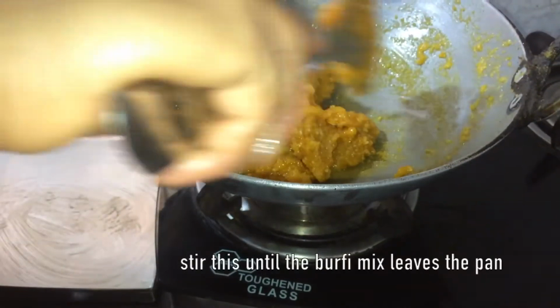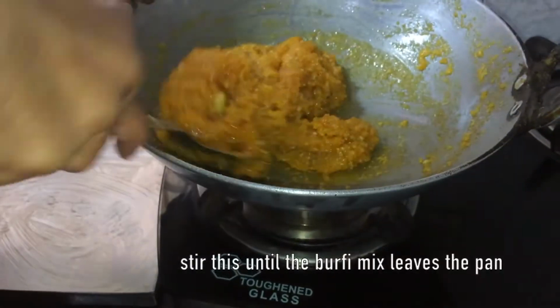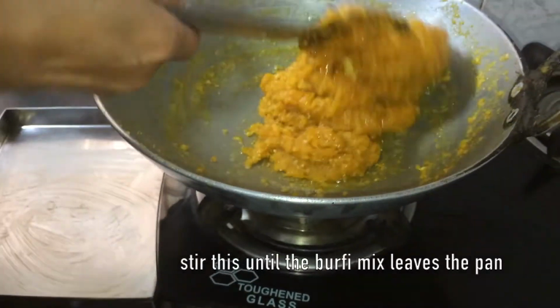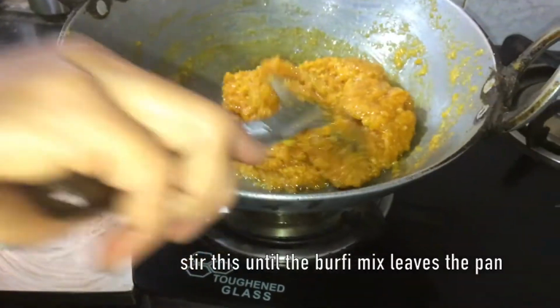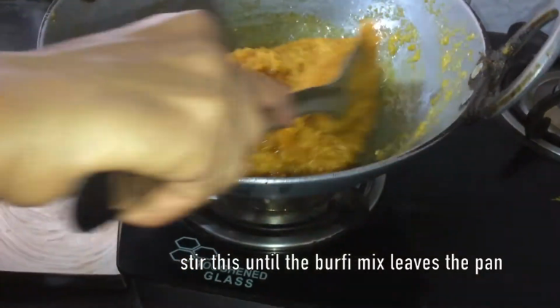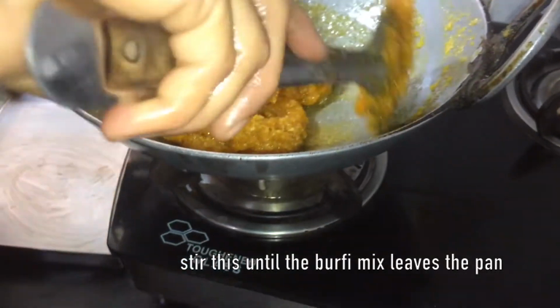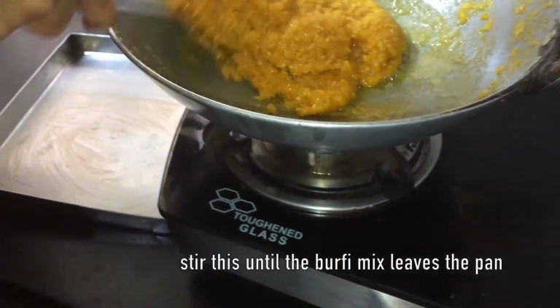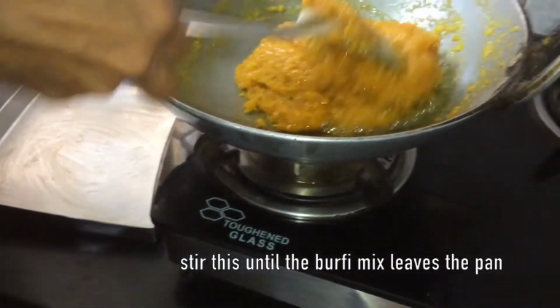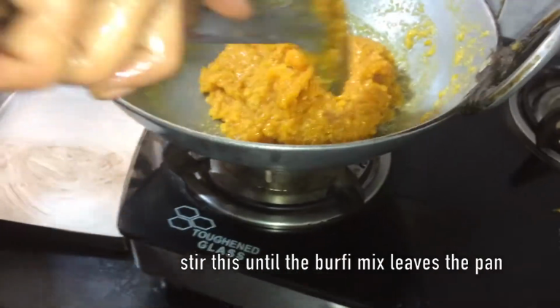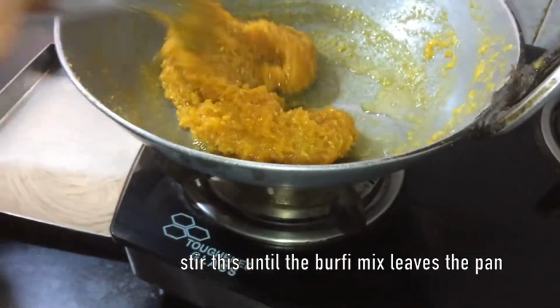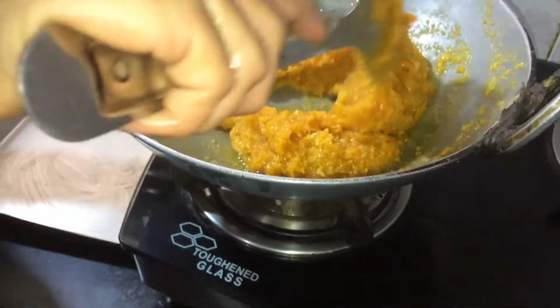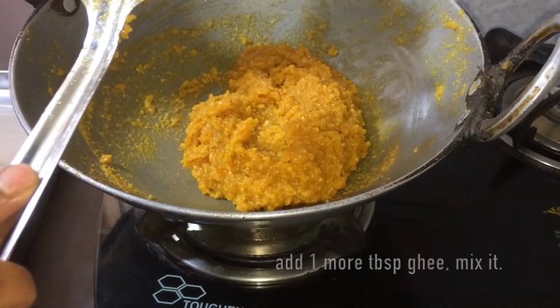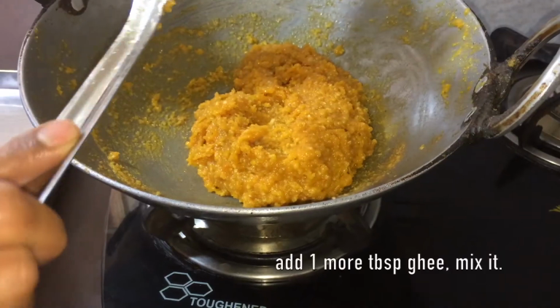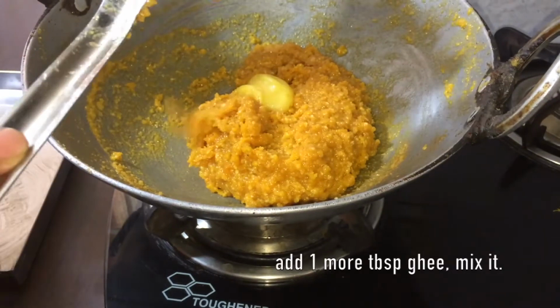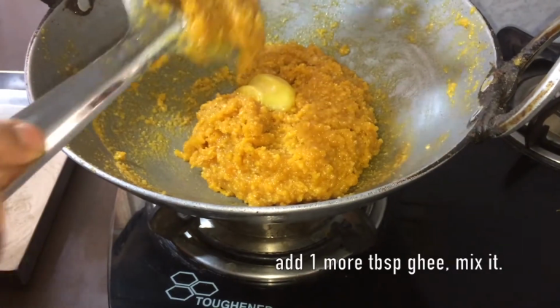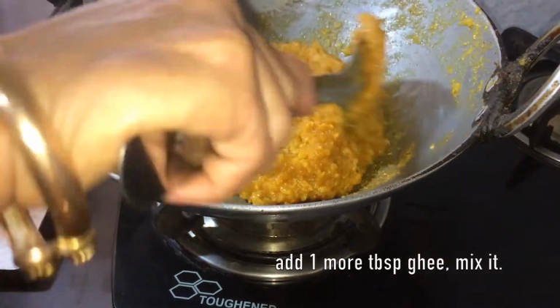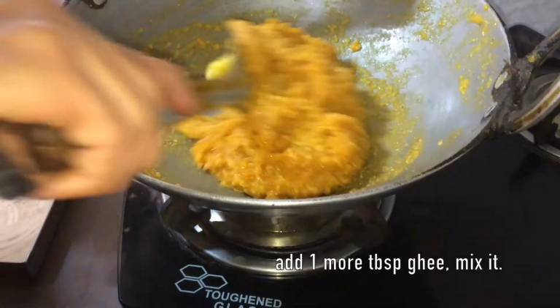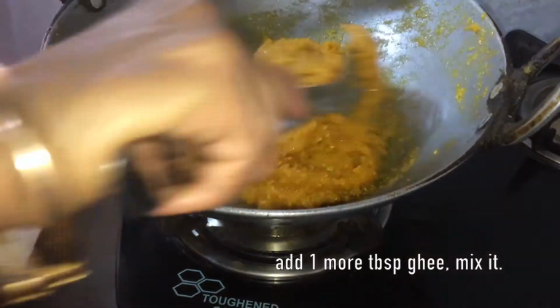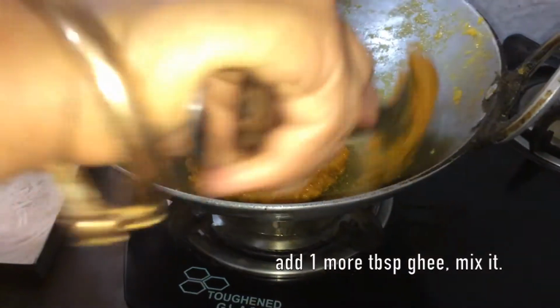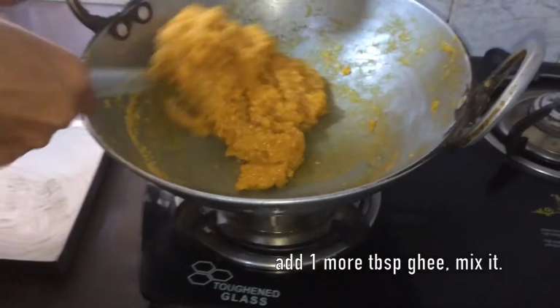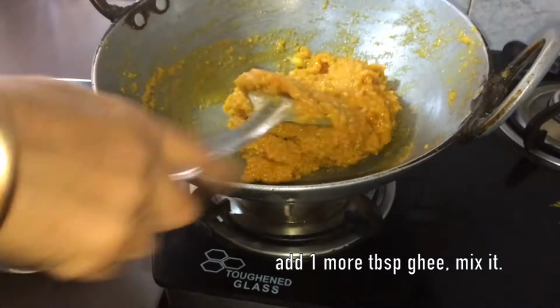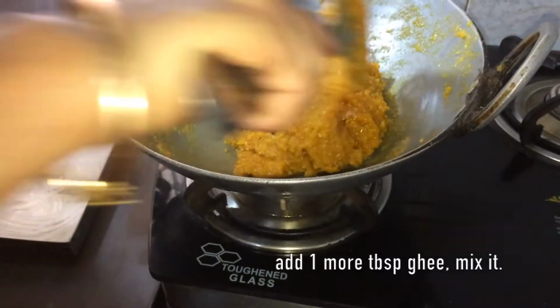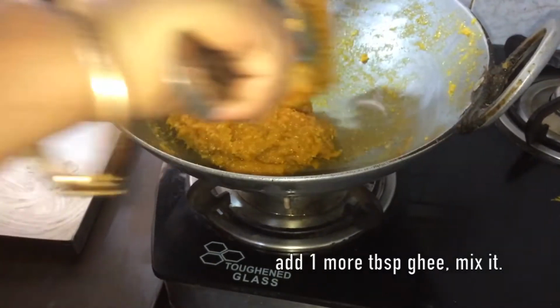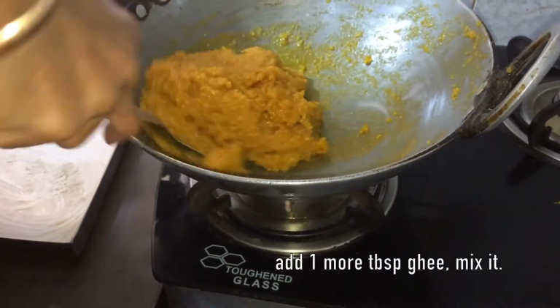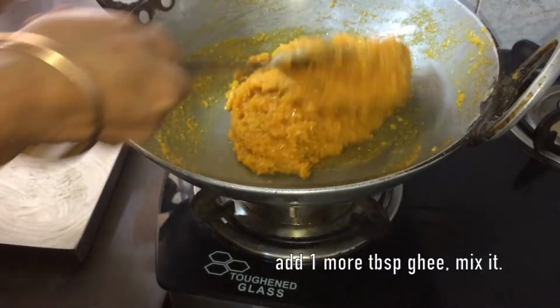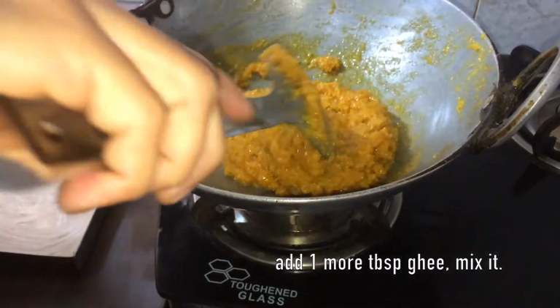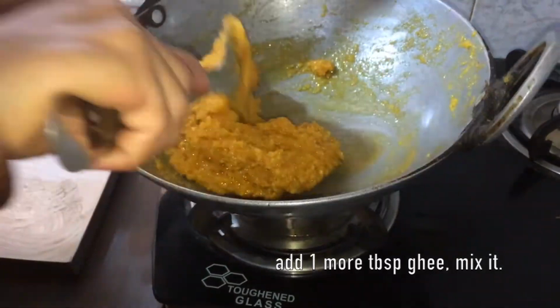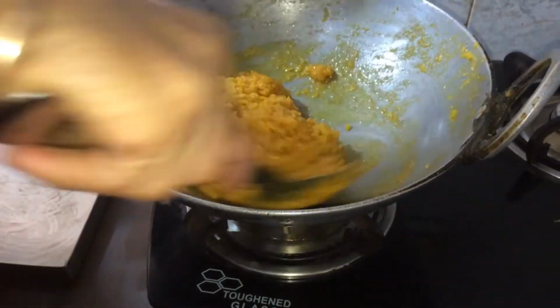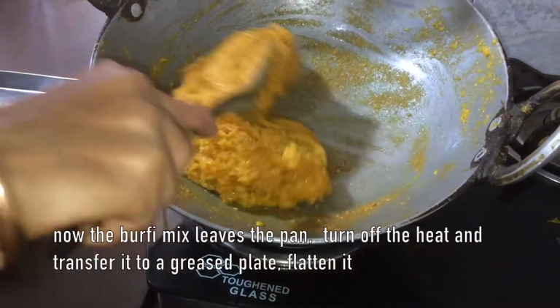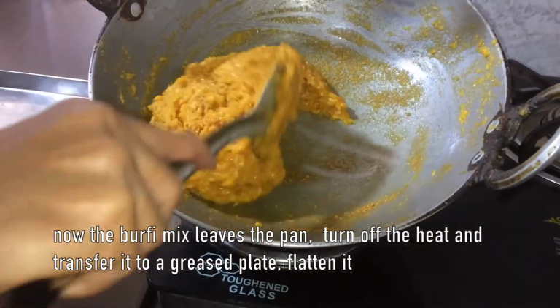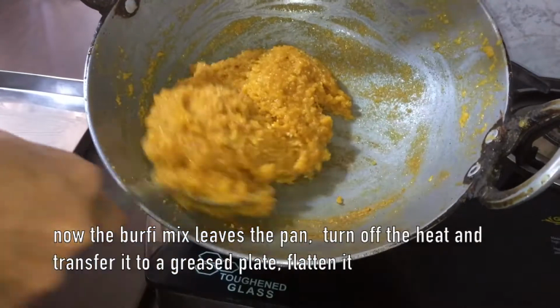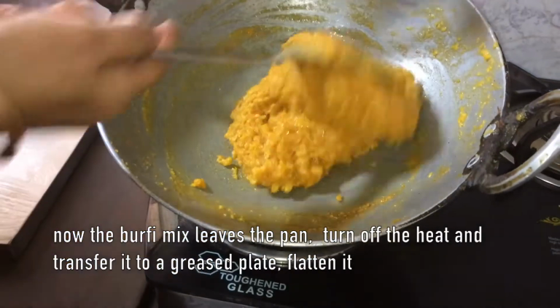Continuously stir it until the burfi mix leaves the pan. Finally add the third tablespoon of ghee, mix it well, and keep stirring. Now it's almost leaving the pan and it's ready.